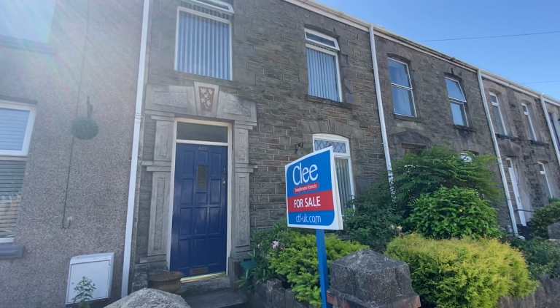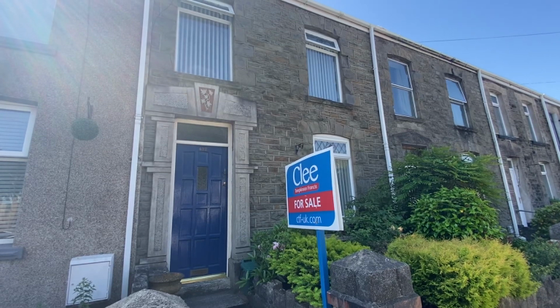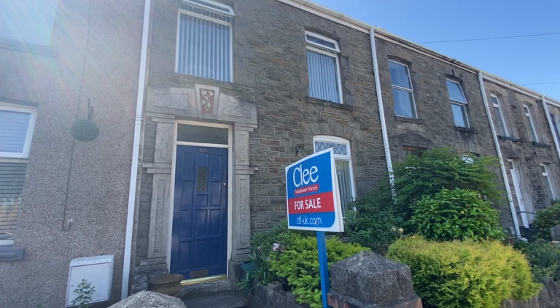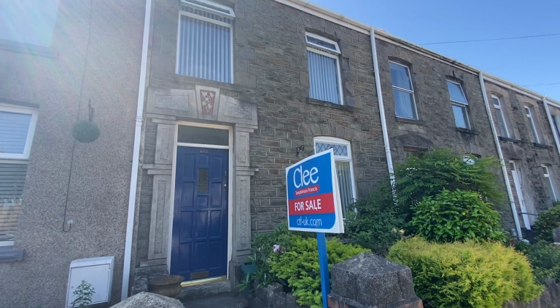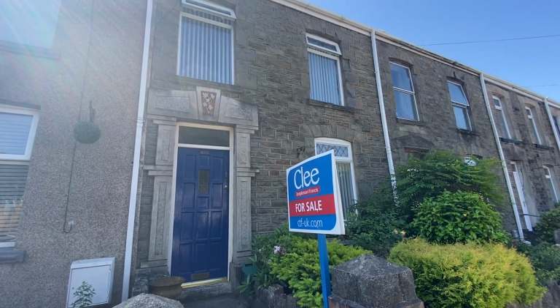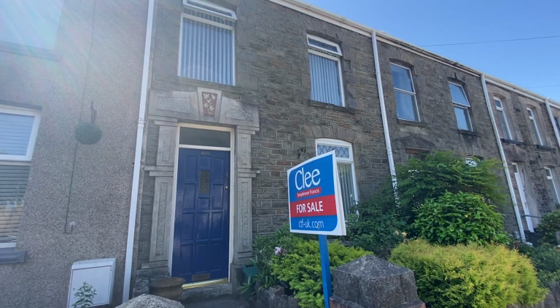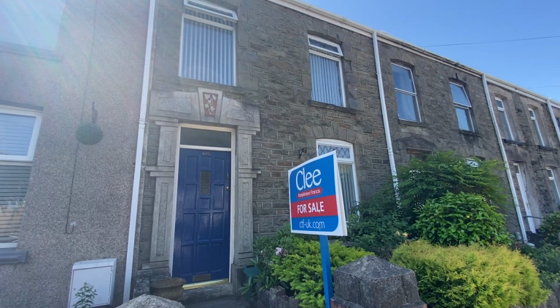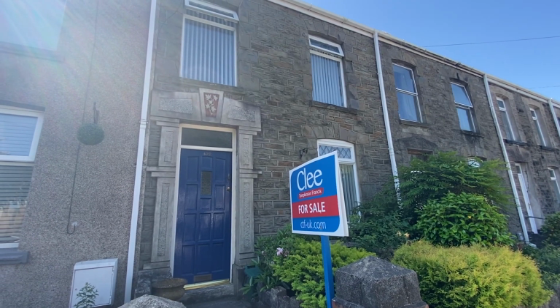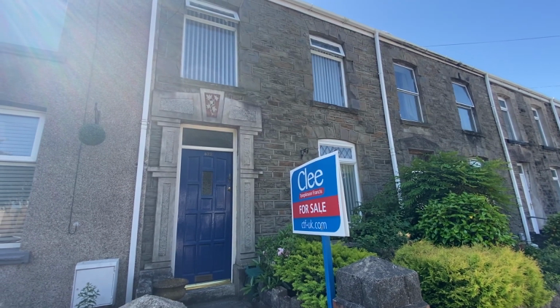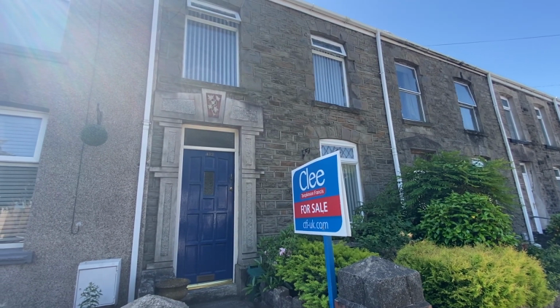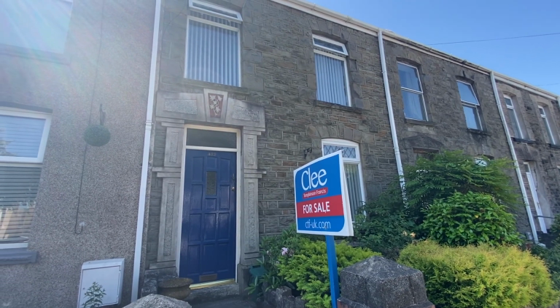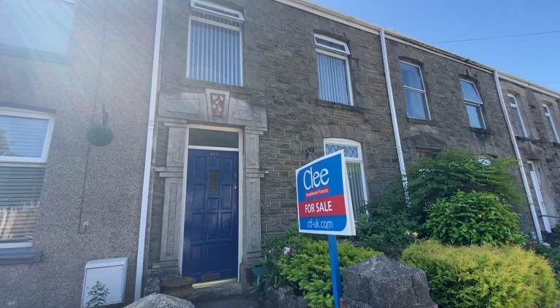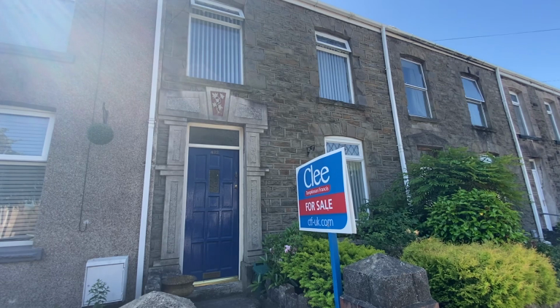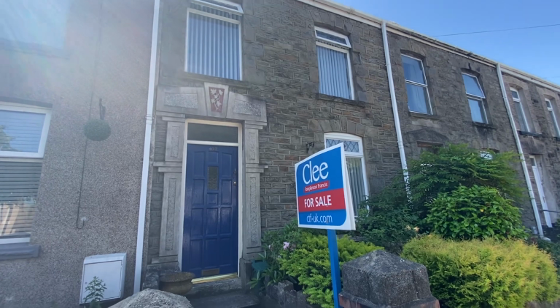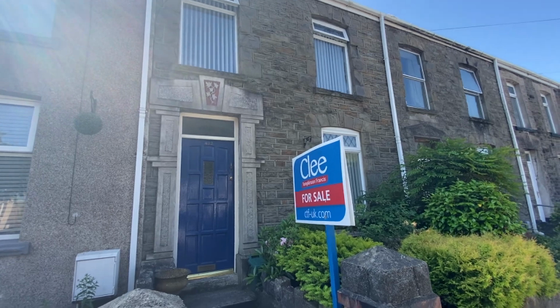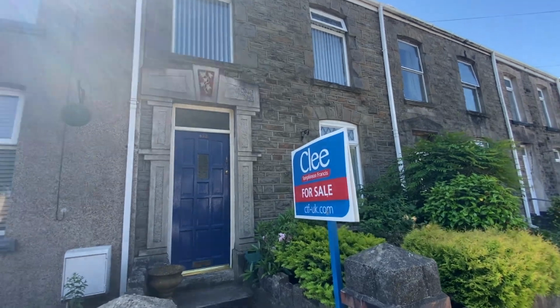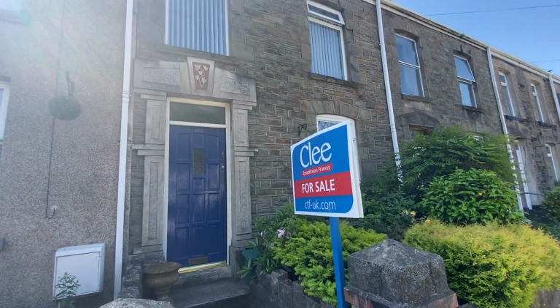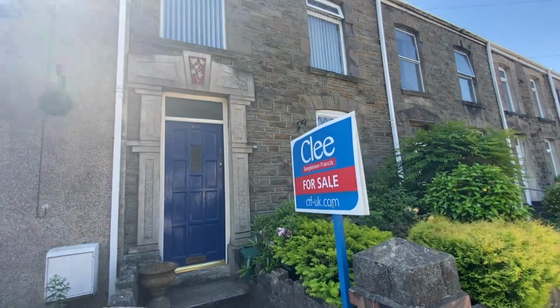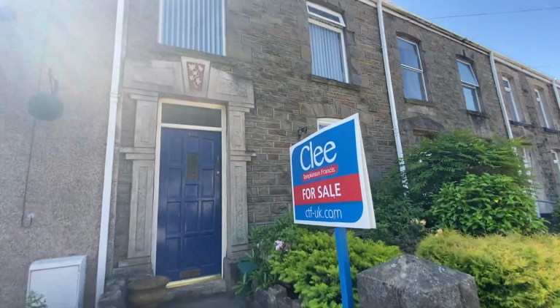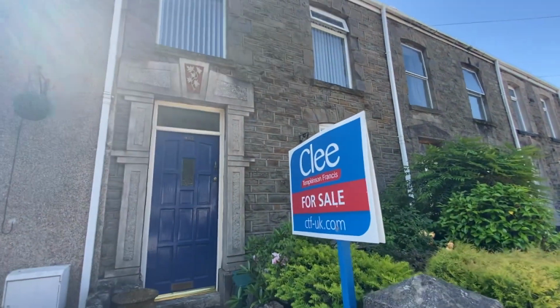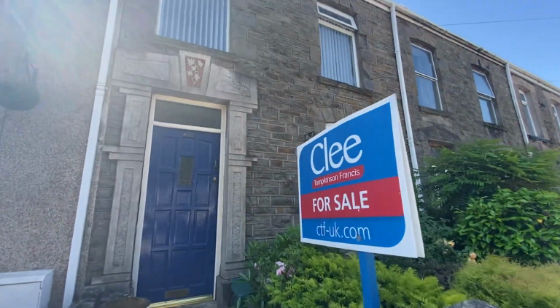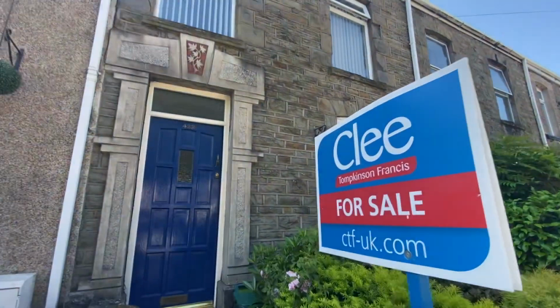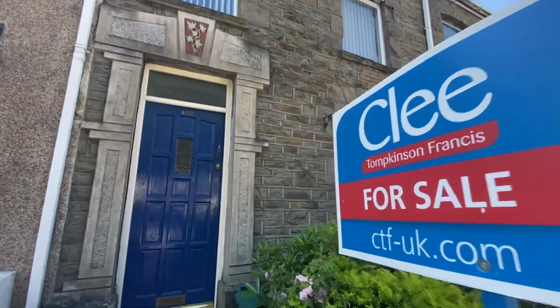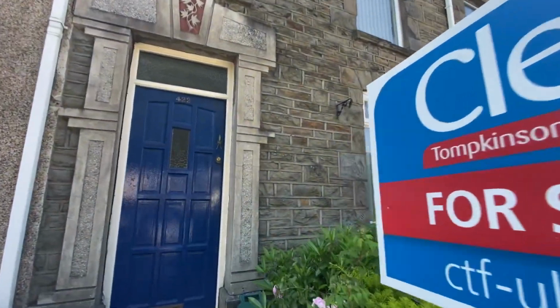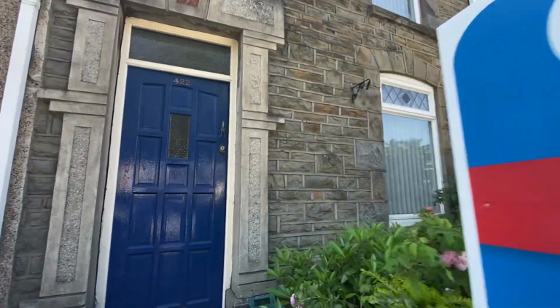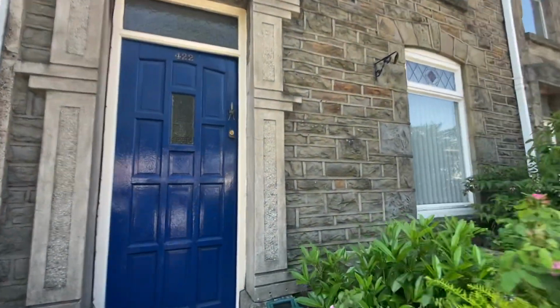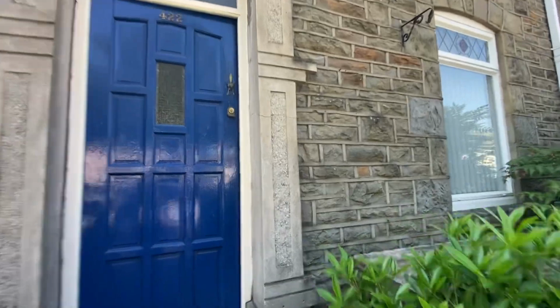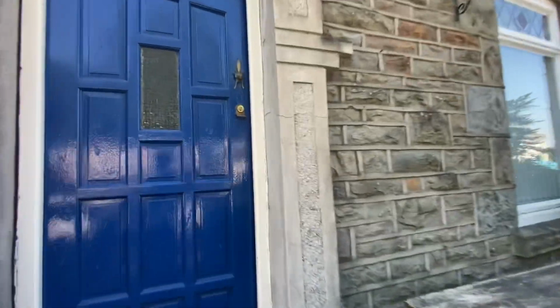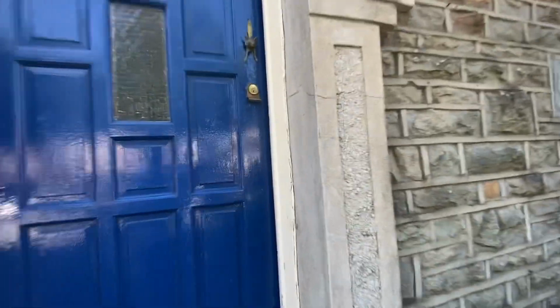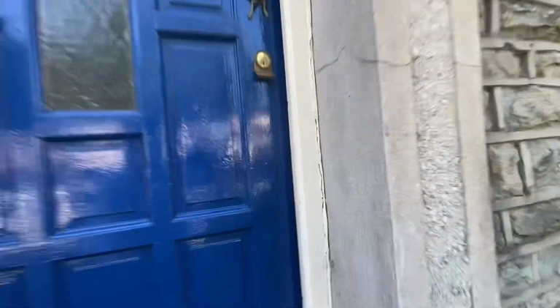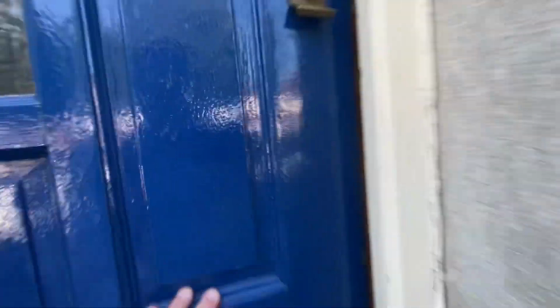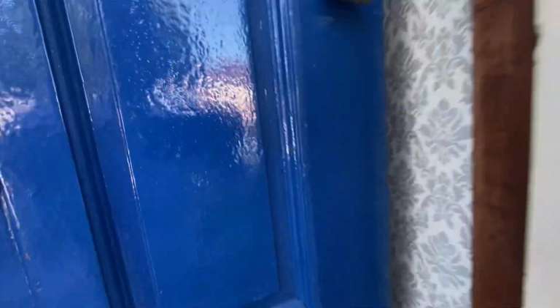Hi there, this is a virtual viewing for a new instruction that we have in Hill Lass in Plan Samlet. This is a traditional mid-terrace property with three bedrooms plus an attic room. Let me take you in now and show you the accommodation.